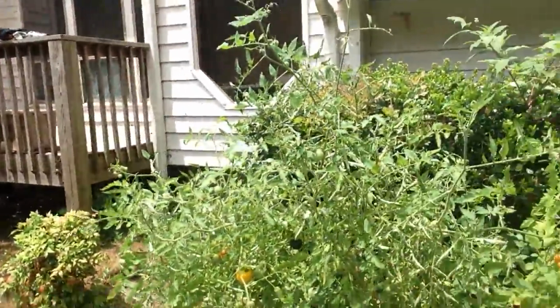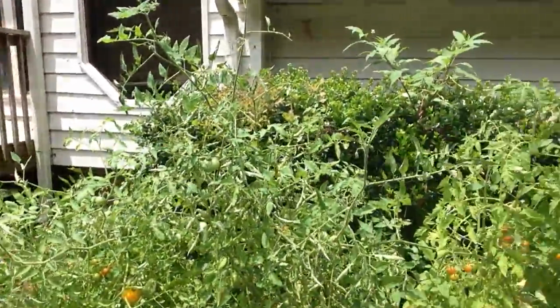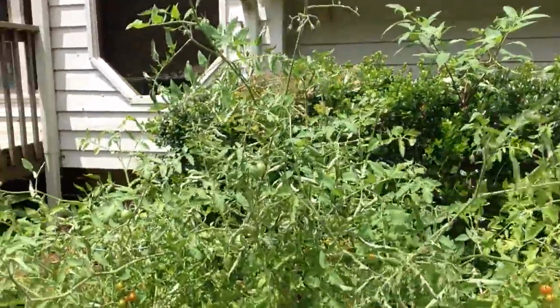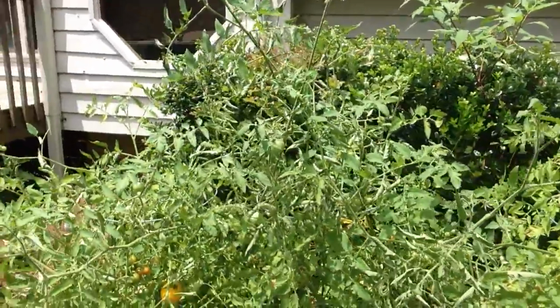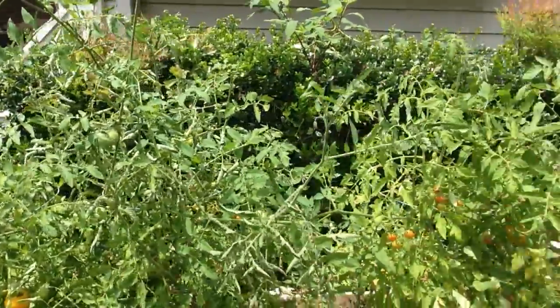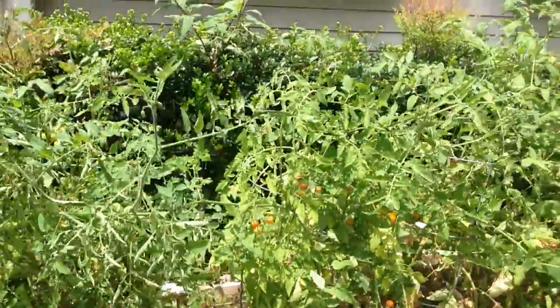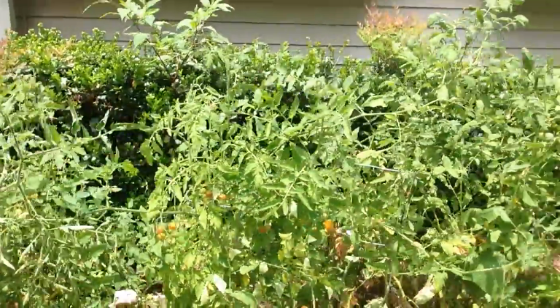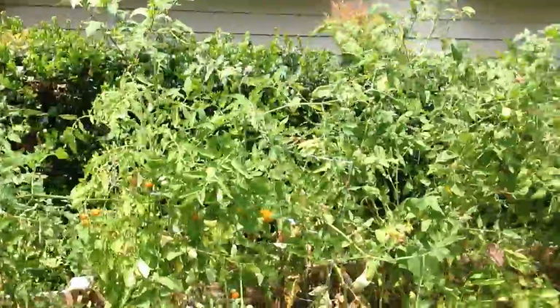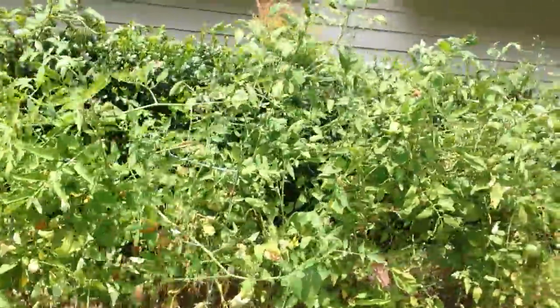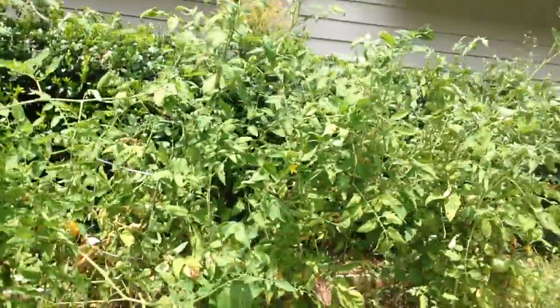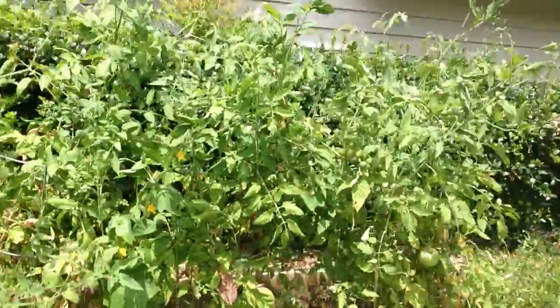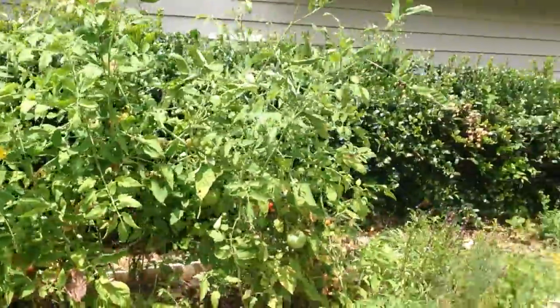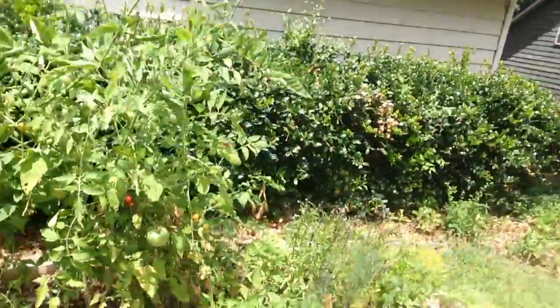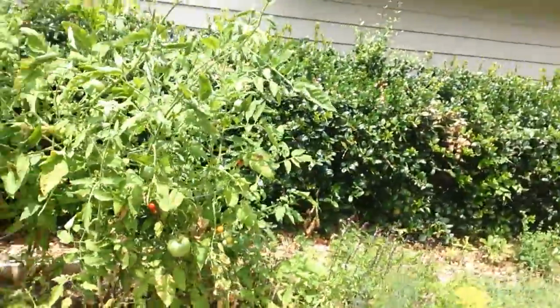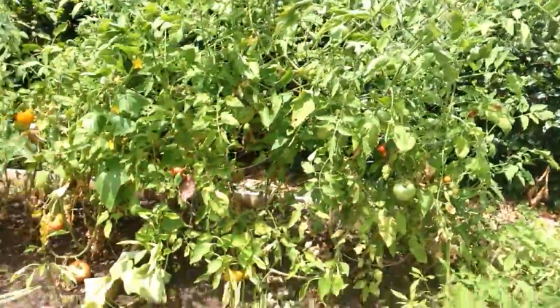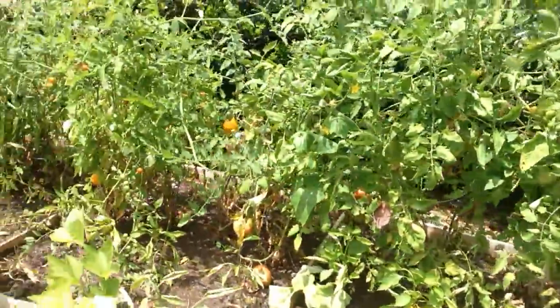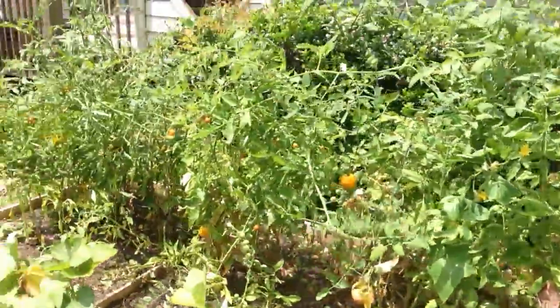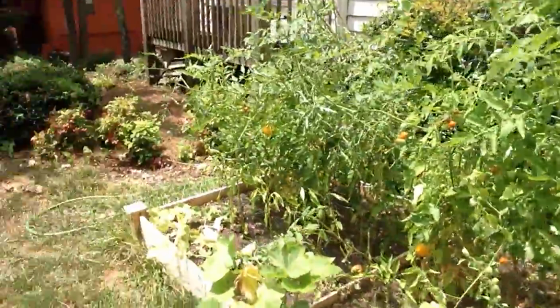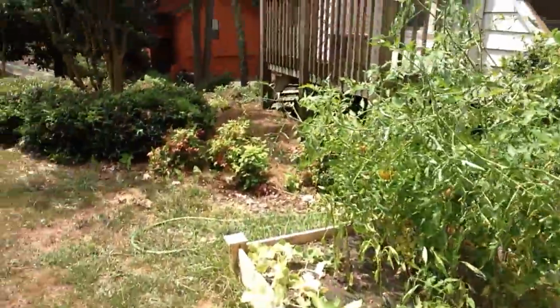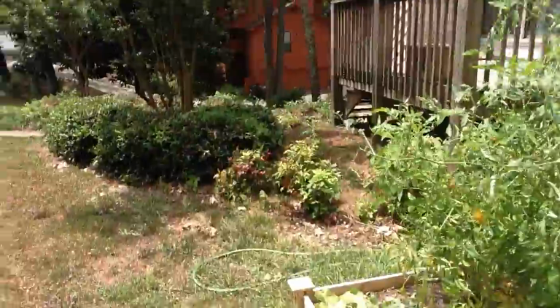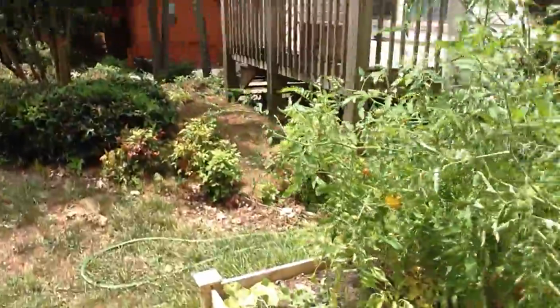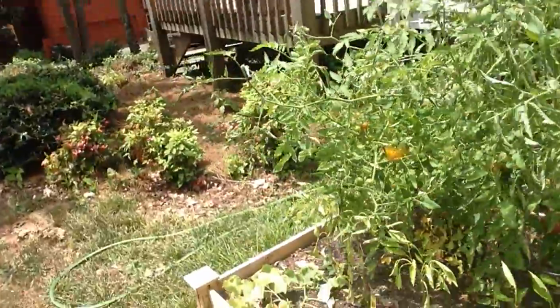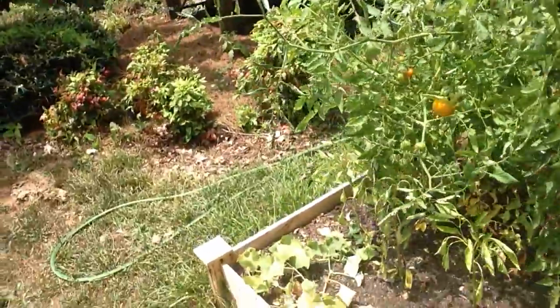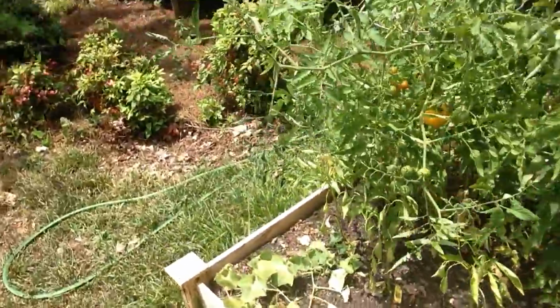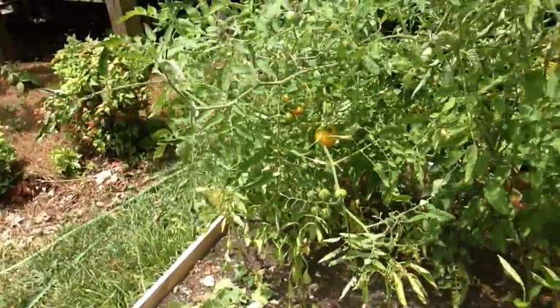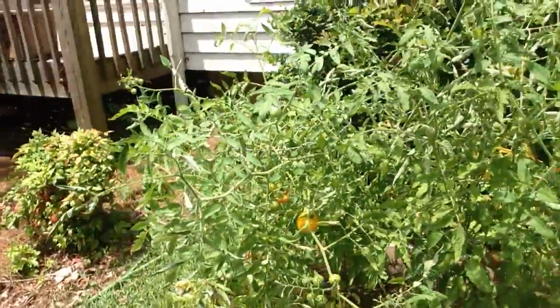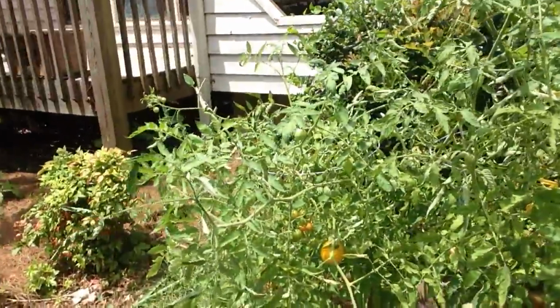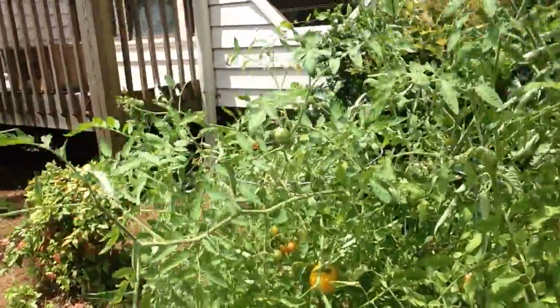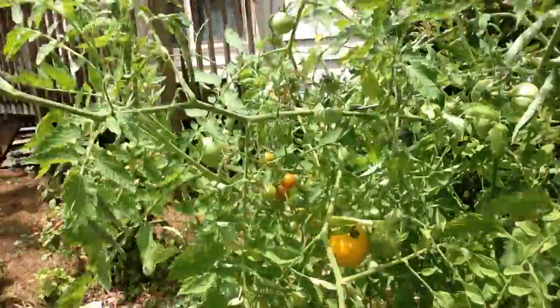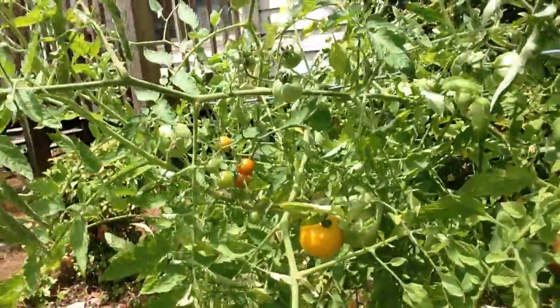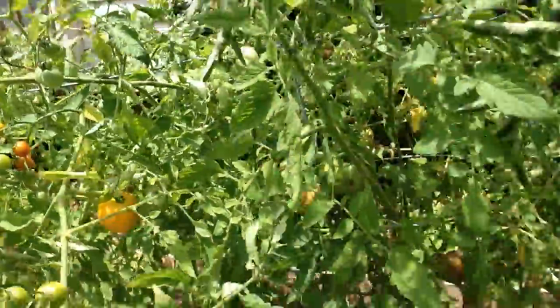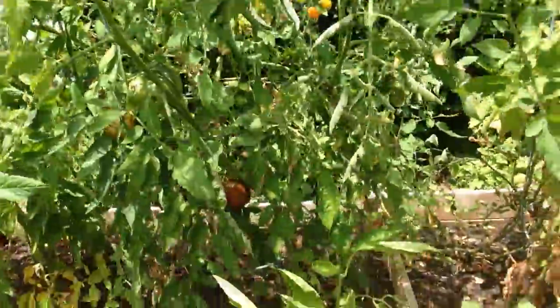So I have numerous tomatoes coming in, tons of stuff, and I have some herbs and a little bit of cucumbers. The cucumbers are a little disappointing — they kind of got cooked out here — but you can see all these beautiful tomatoes out here.